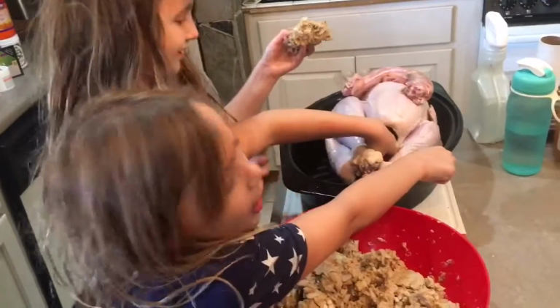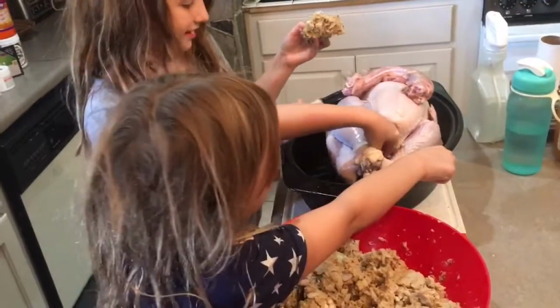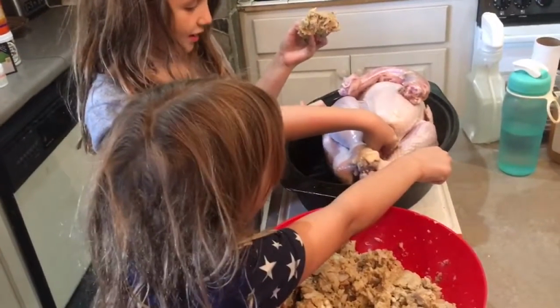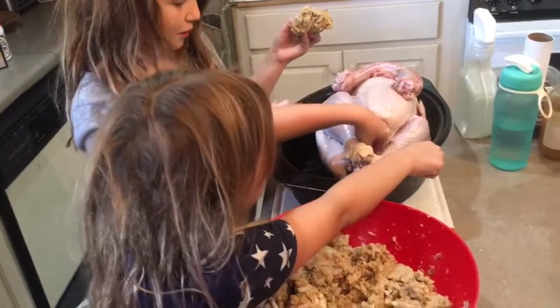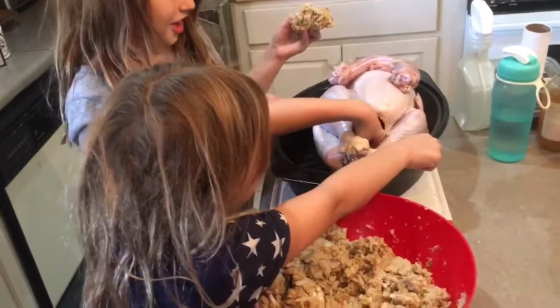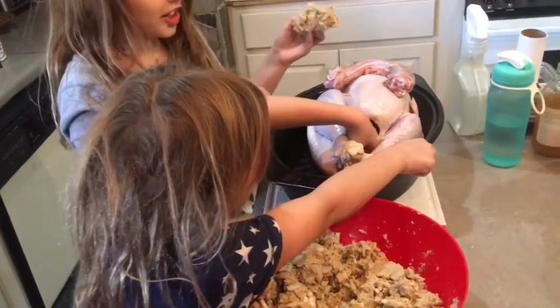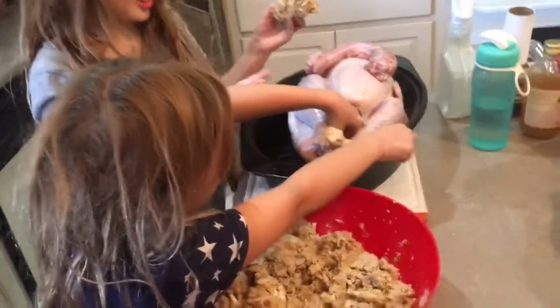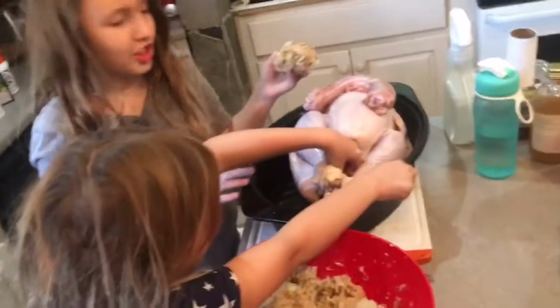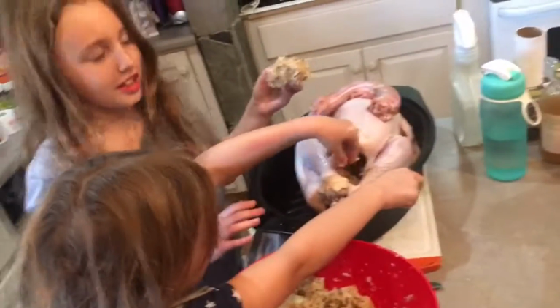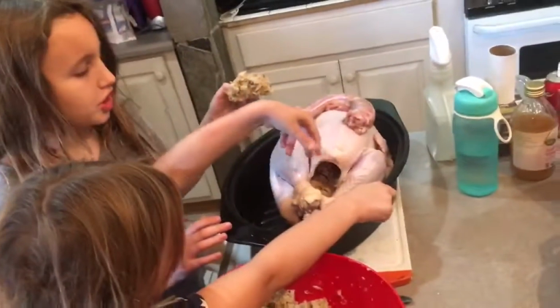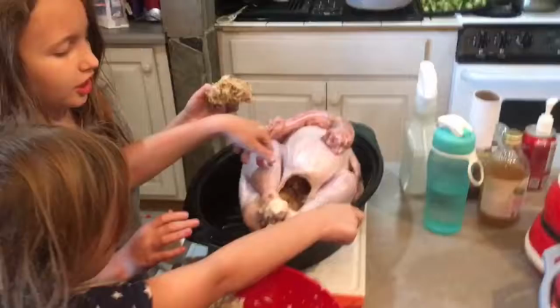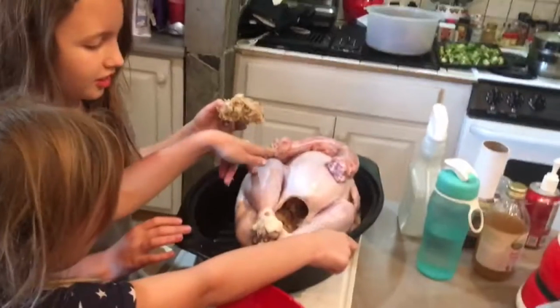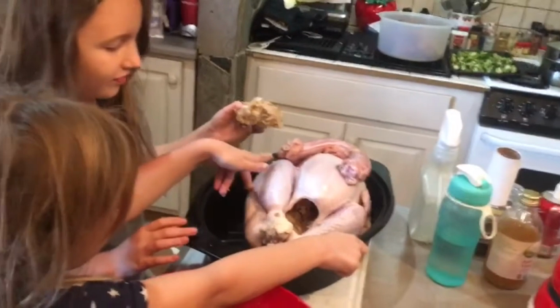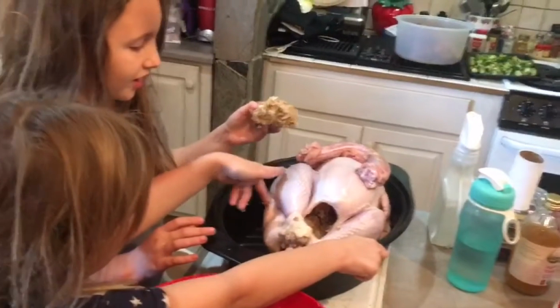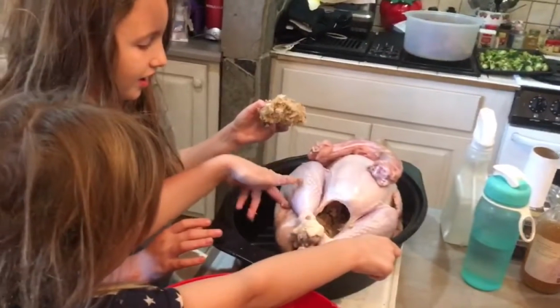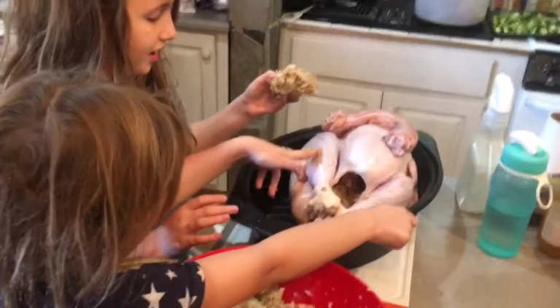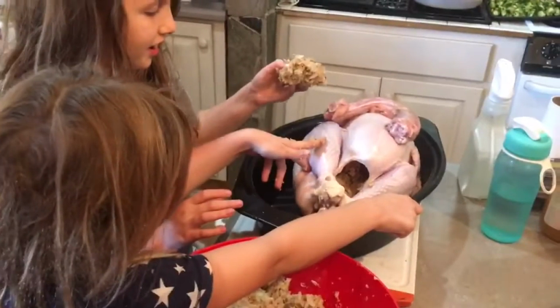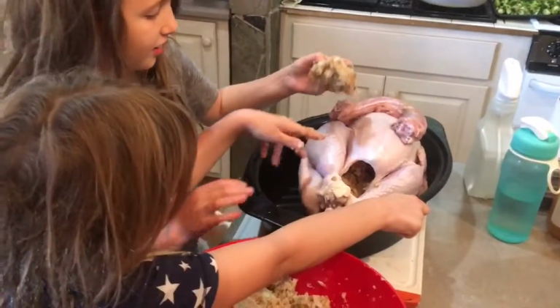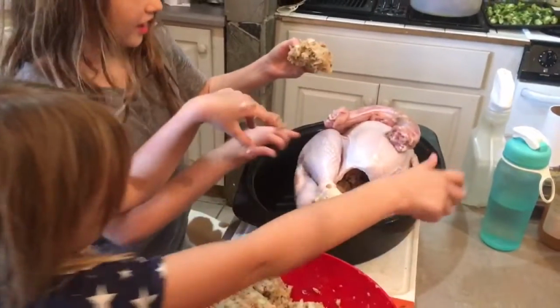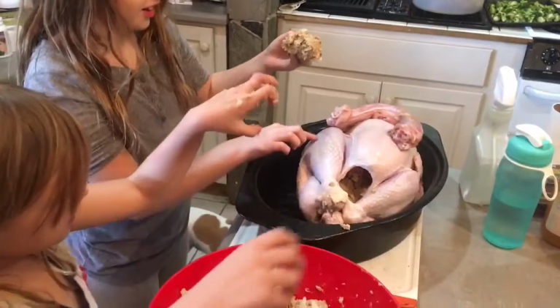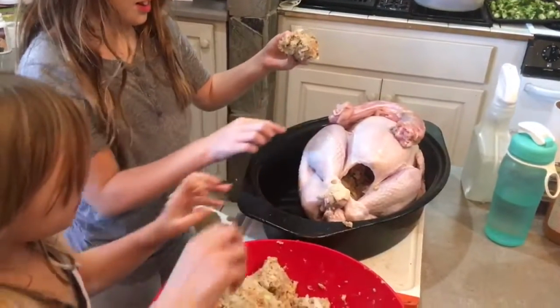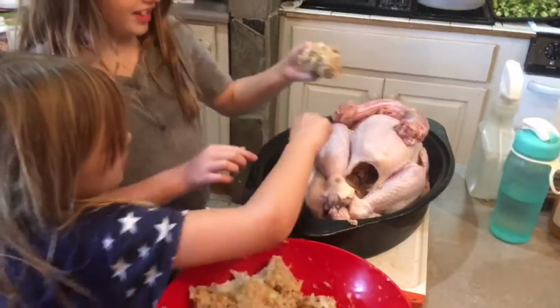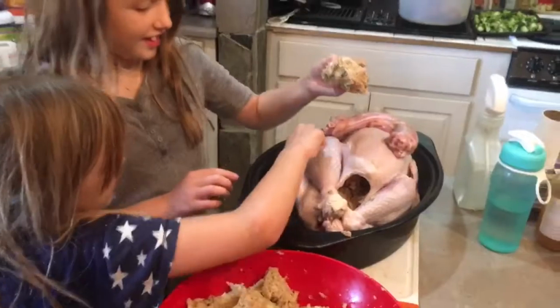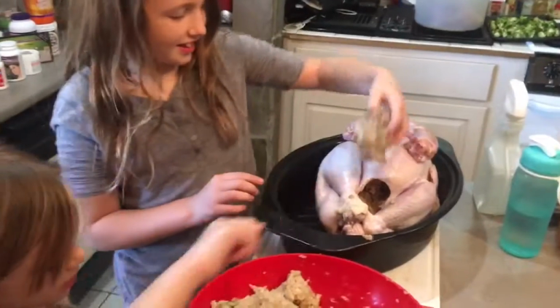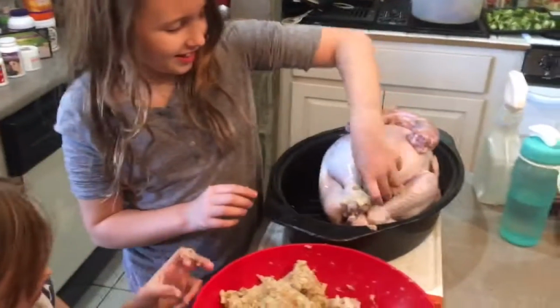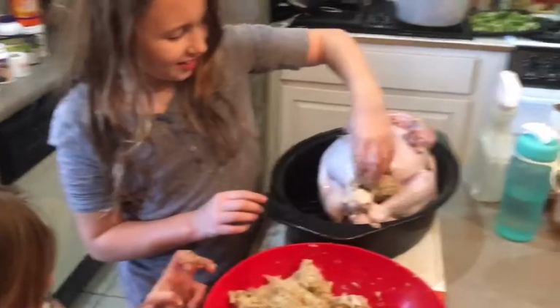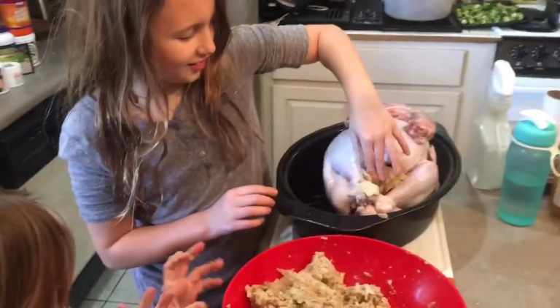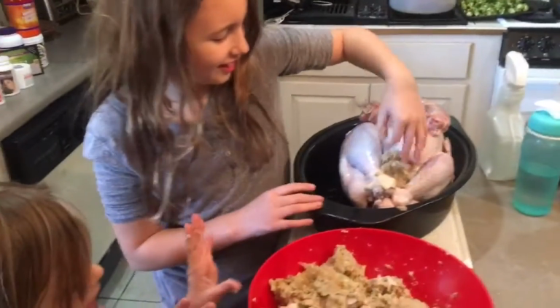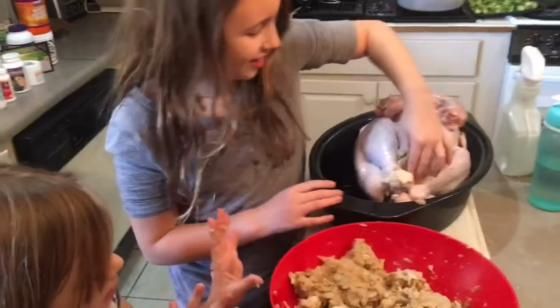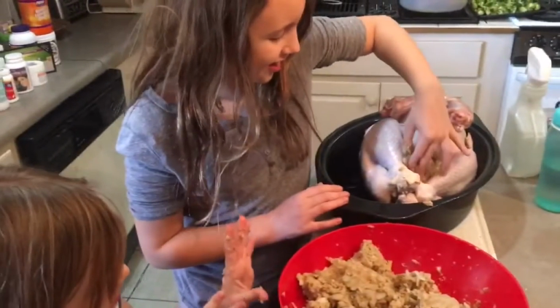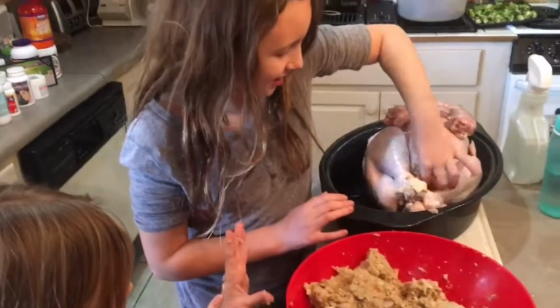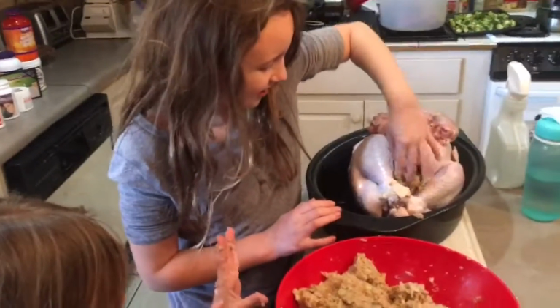What is that? Ew, it's squishy. Squishy? Well, inside? No, right here. That's raw meat. Ew, why did I even touch that?